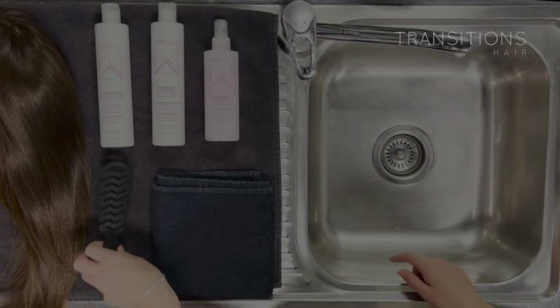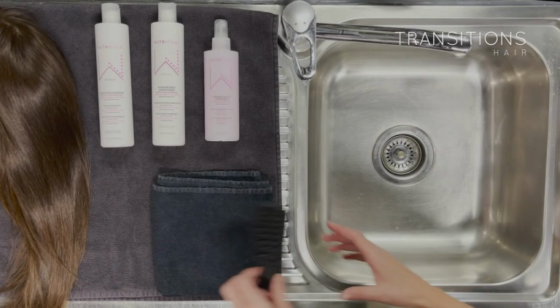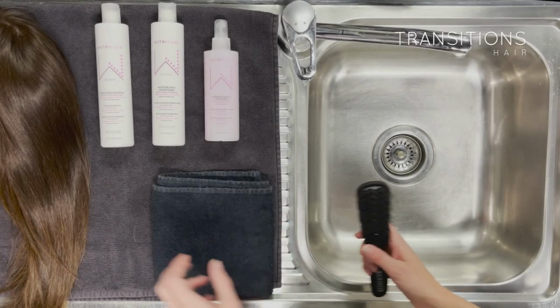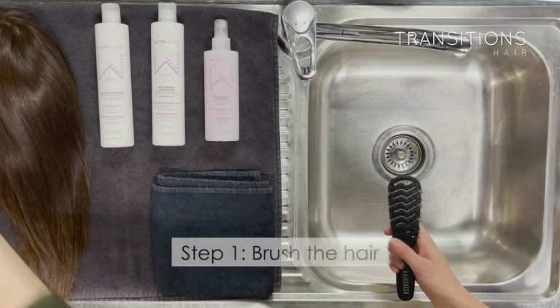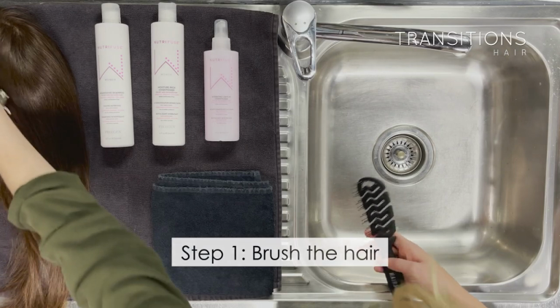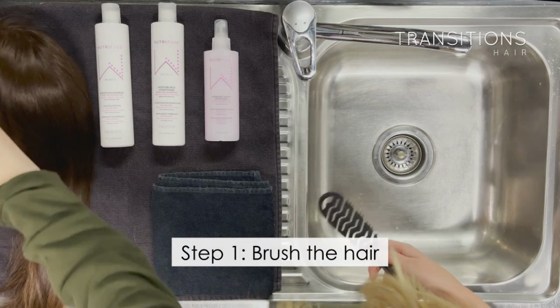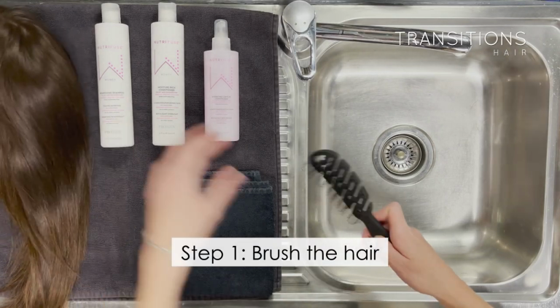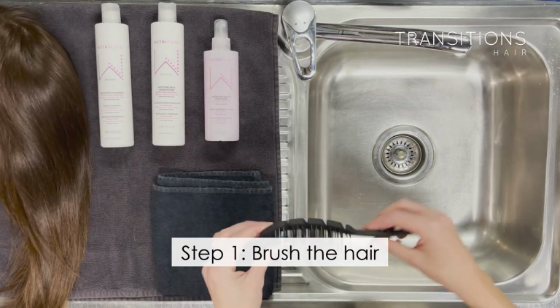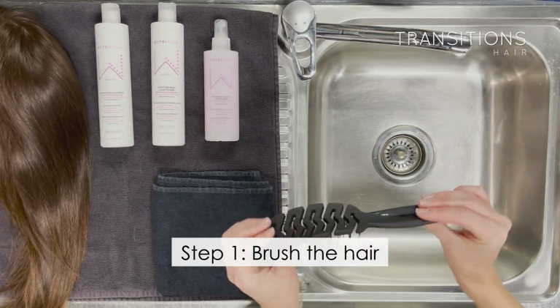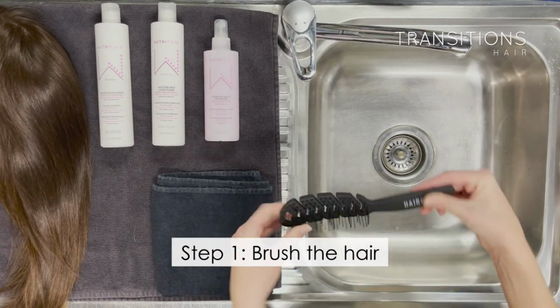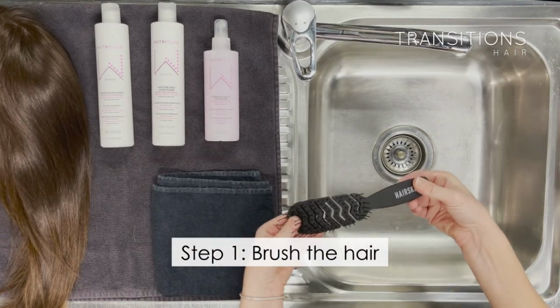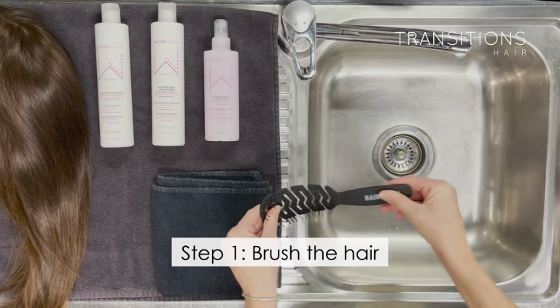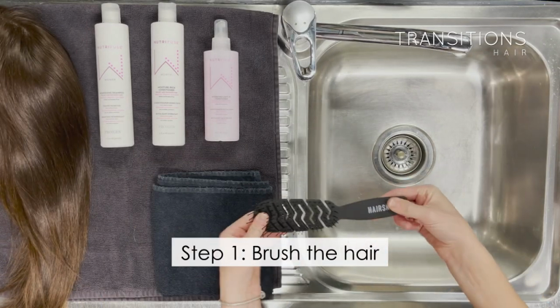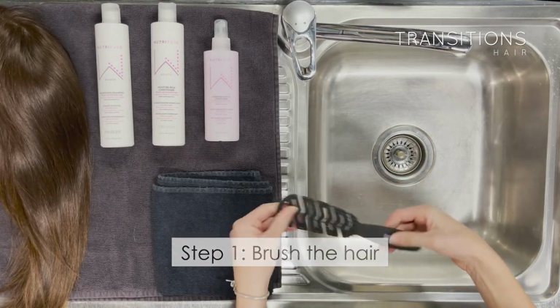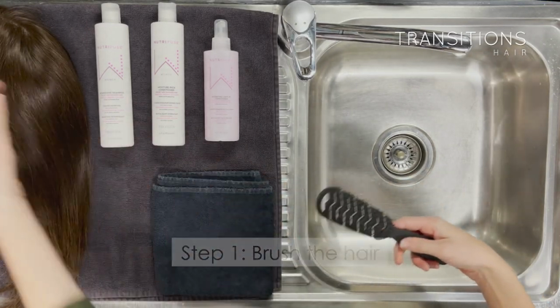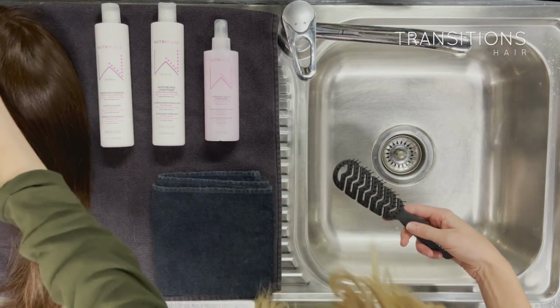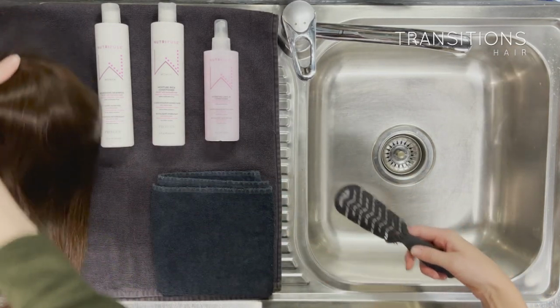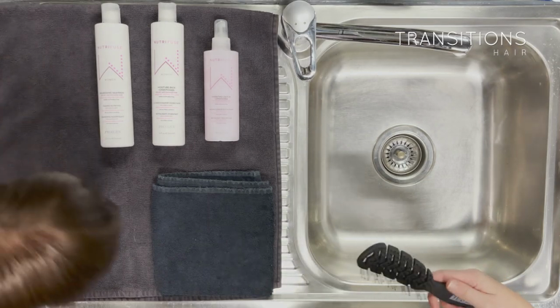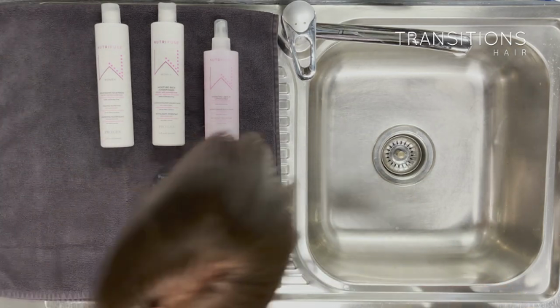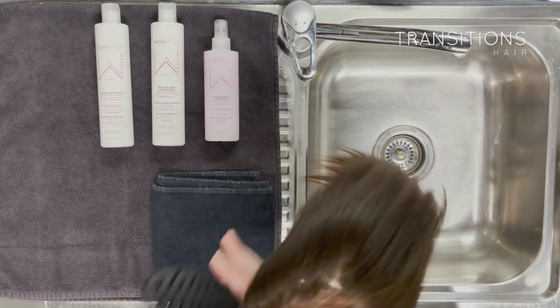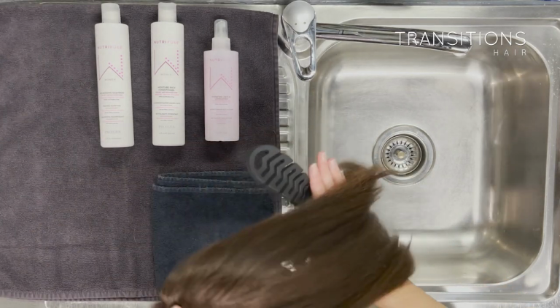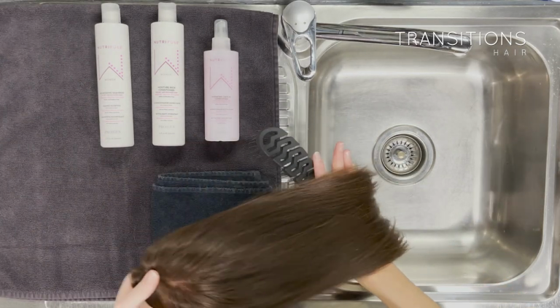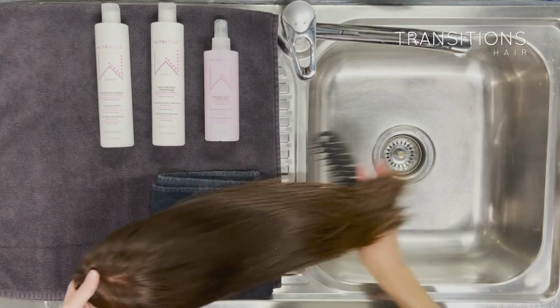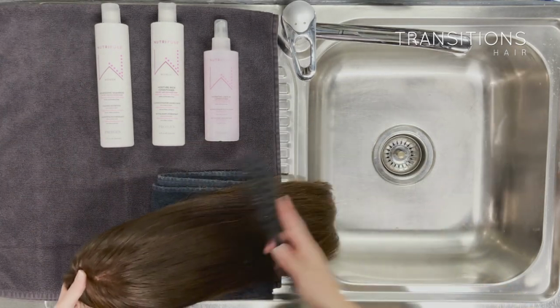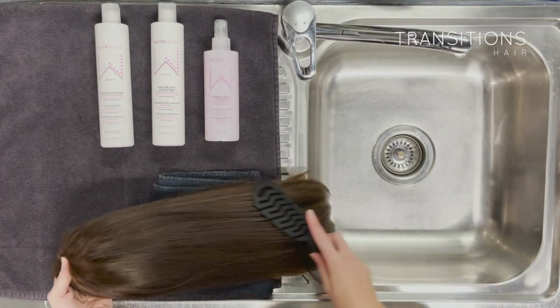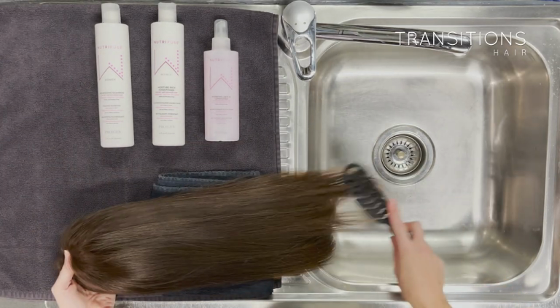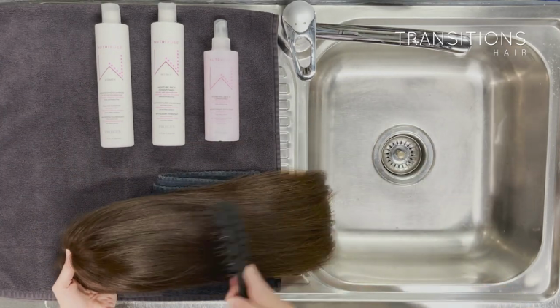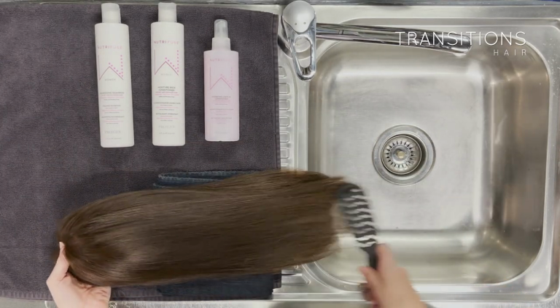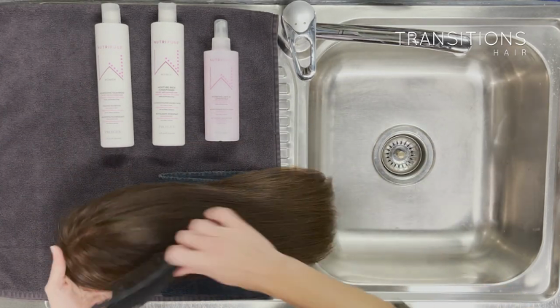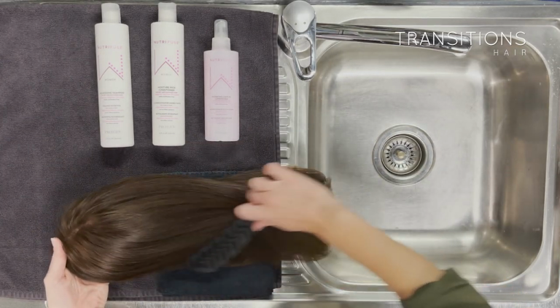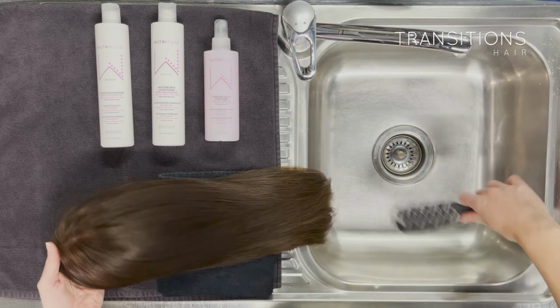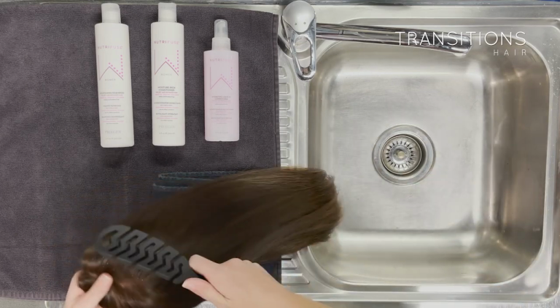Washing your wig with the bathing method: before you wash, you brush. When you brush, you brush from the mid-lengths through to the ends, and then you work your way up to the roots.